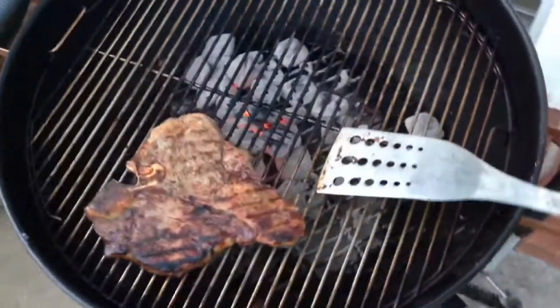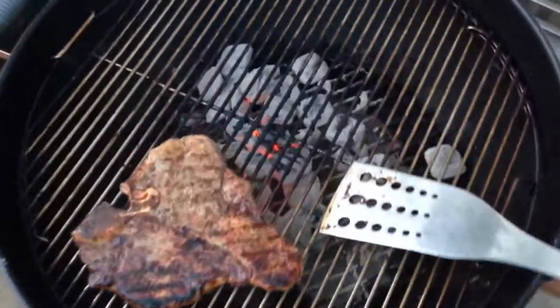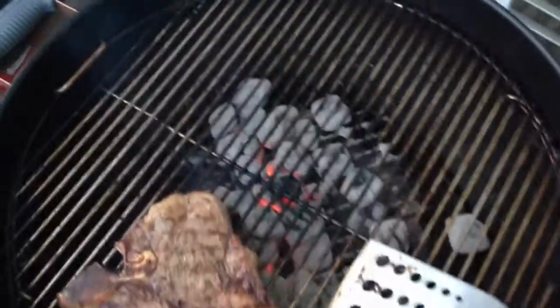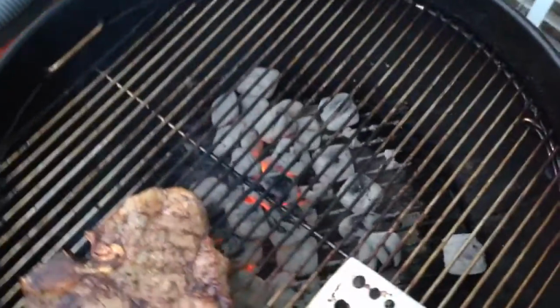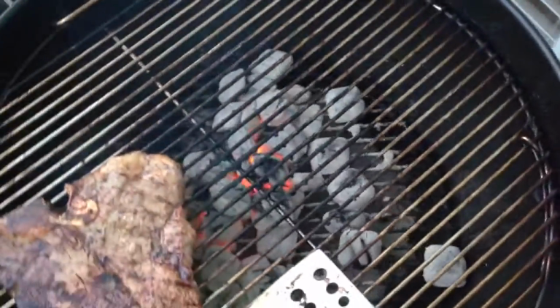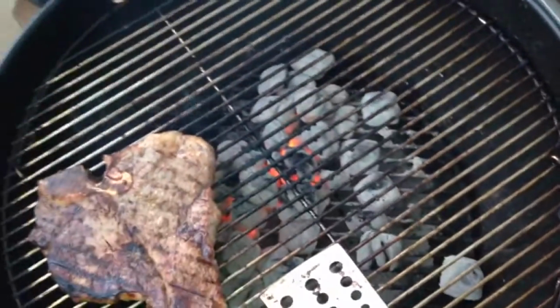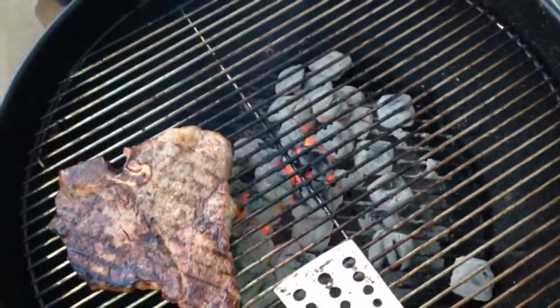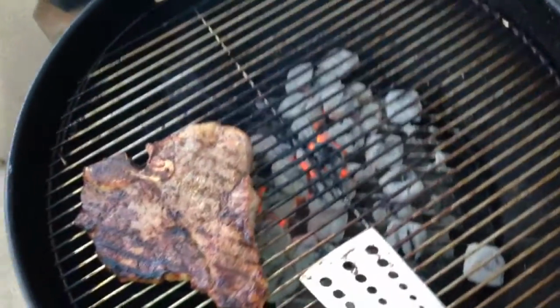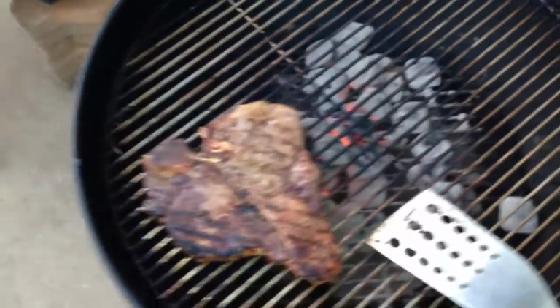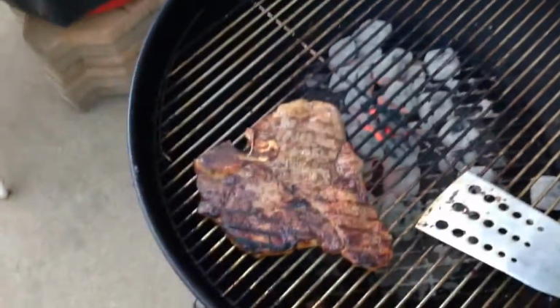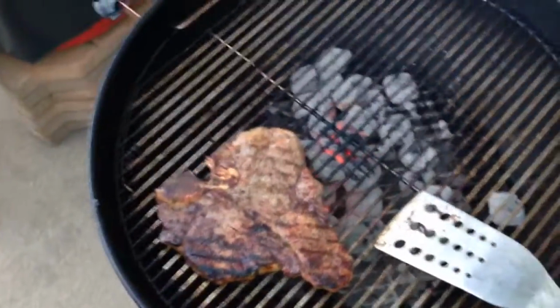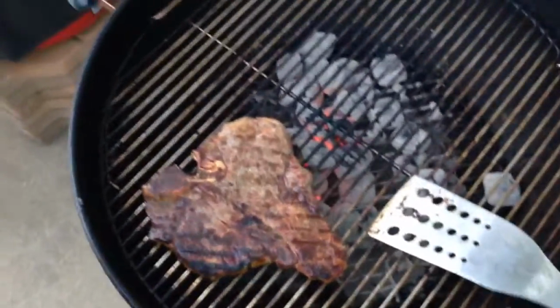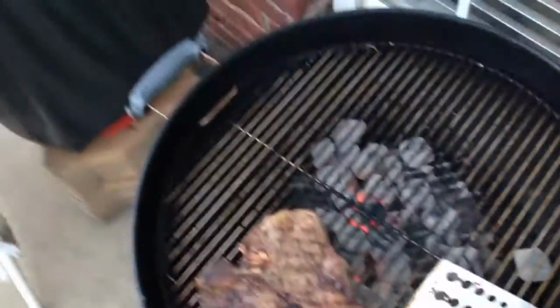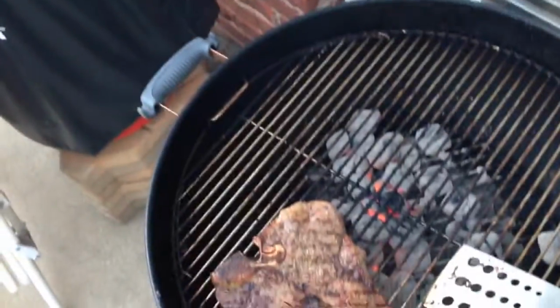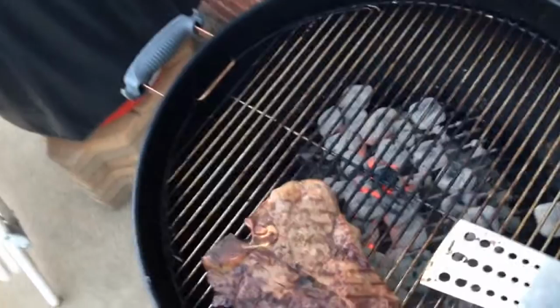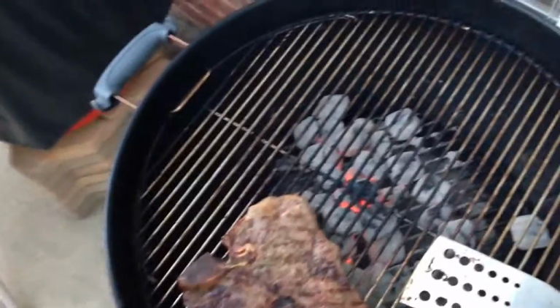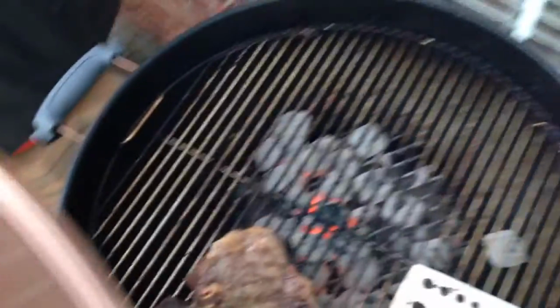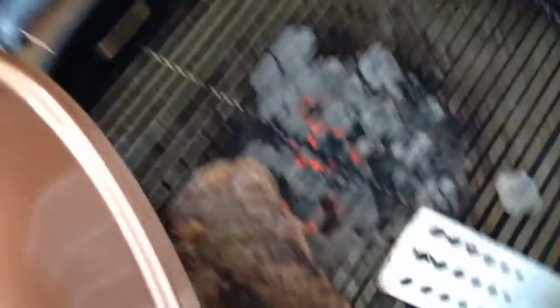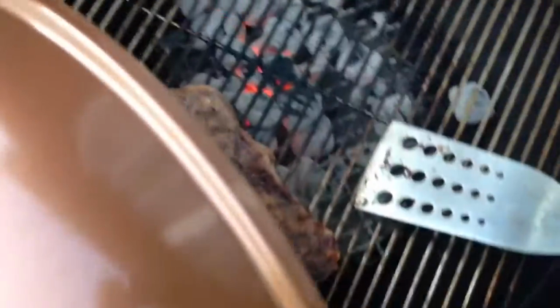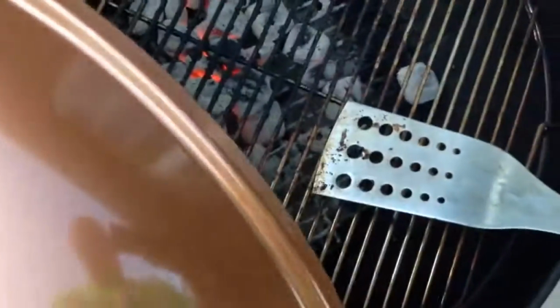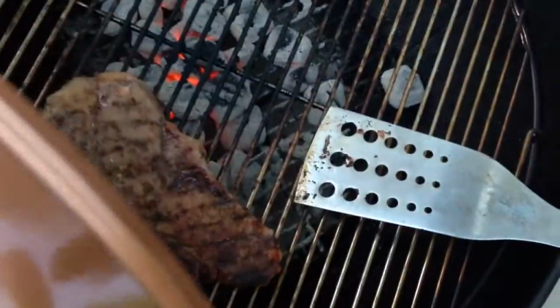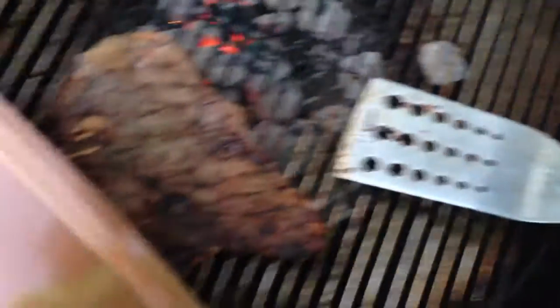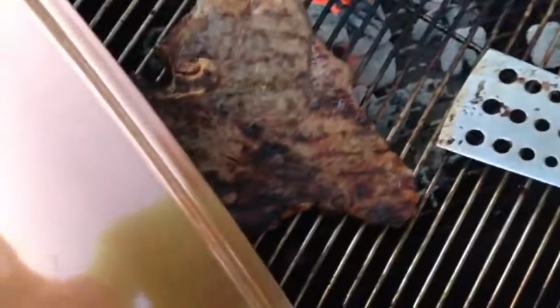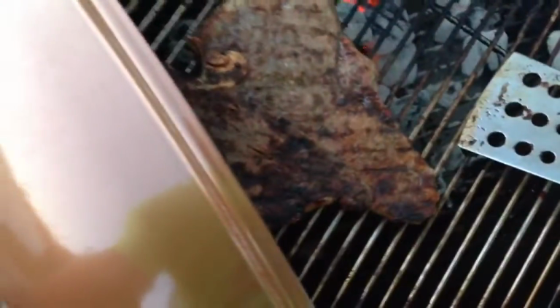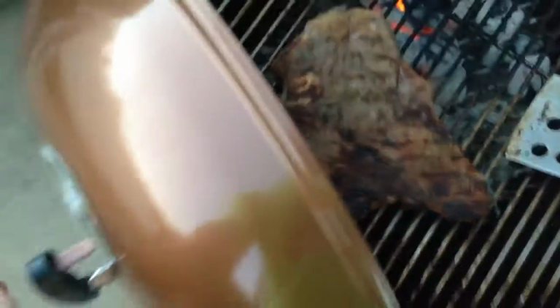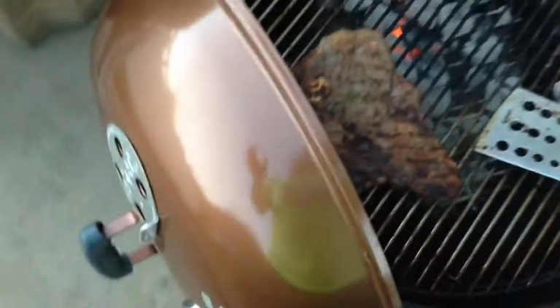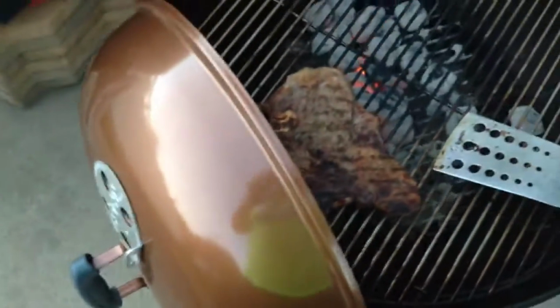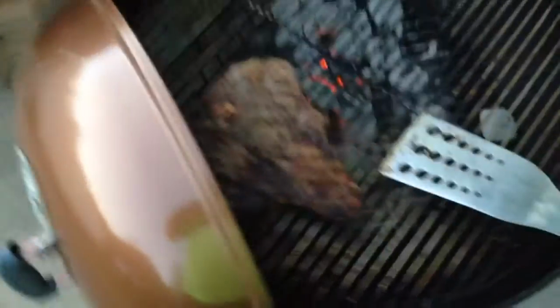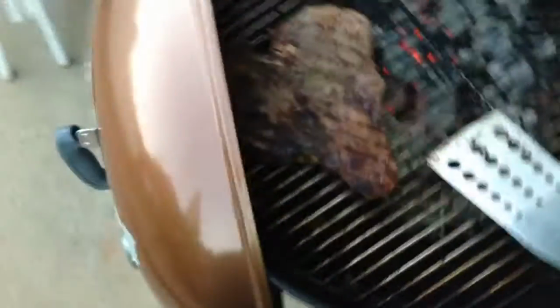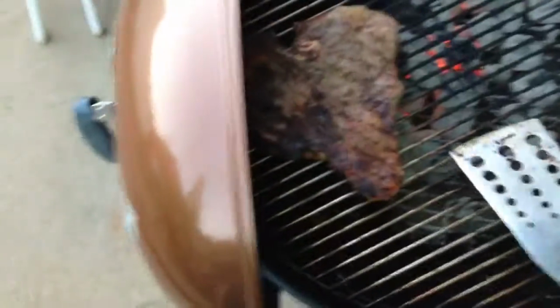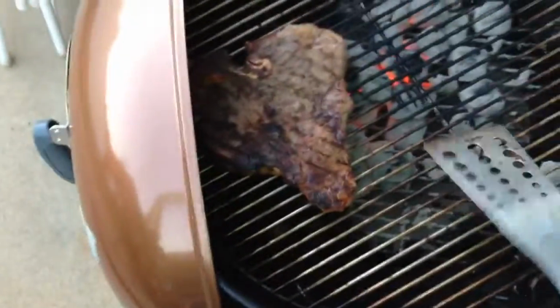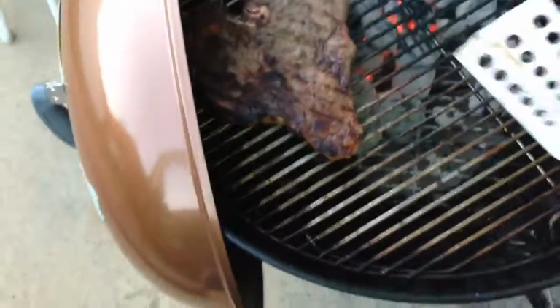And I'm cooking it on a Weber One Touch Gold Grill. If you haven't checked out the link within this video's description, I encourage you to do so. It's a really cool grill and you can even hang the lid on the side like that, which is really nice.